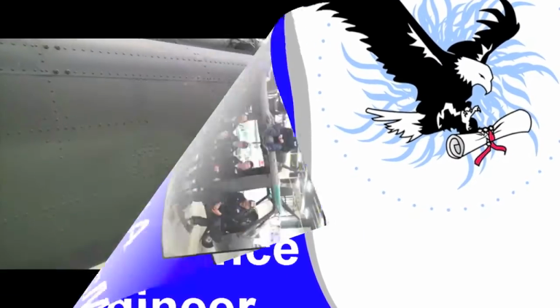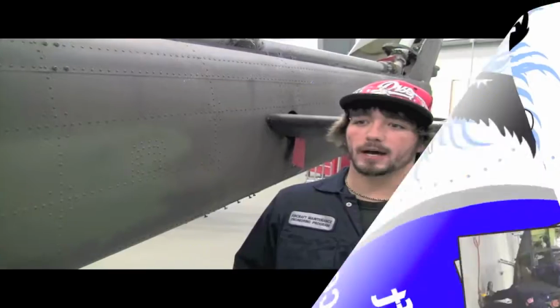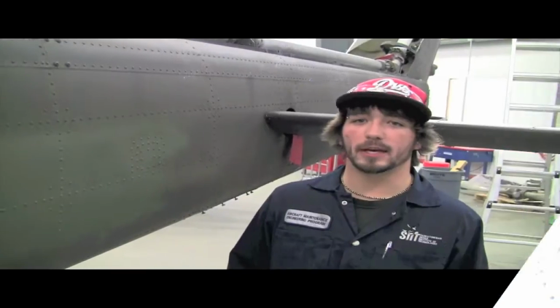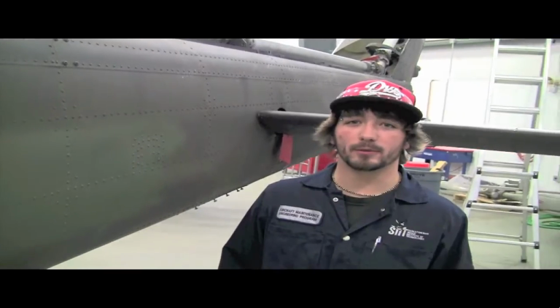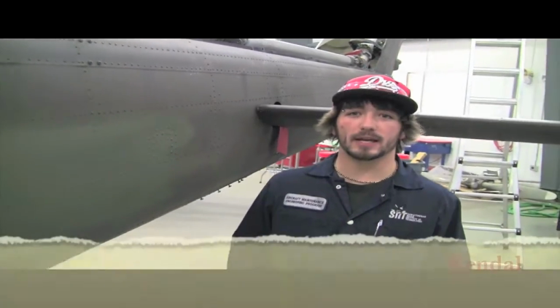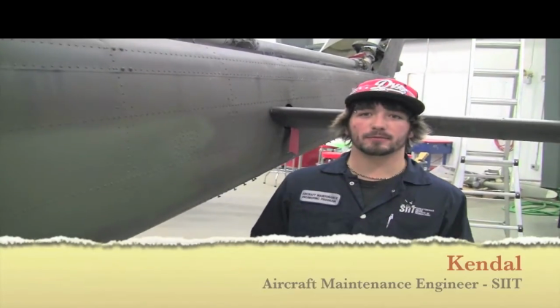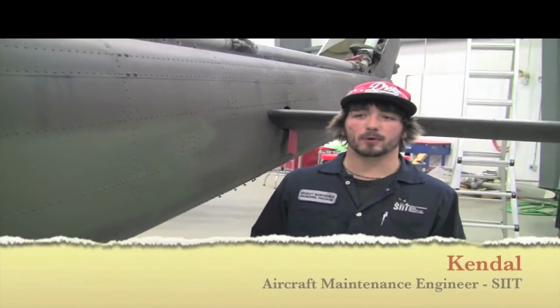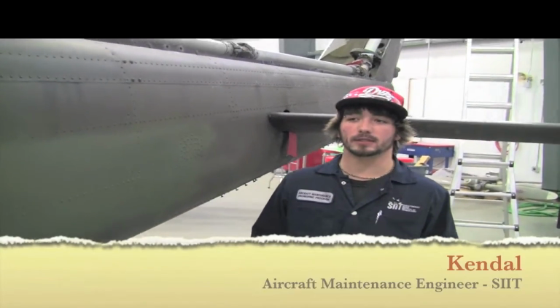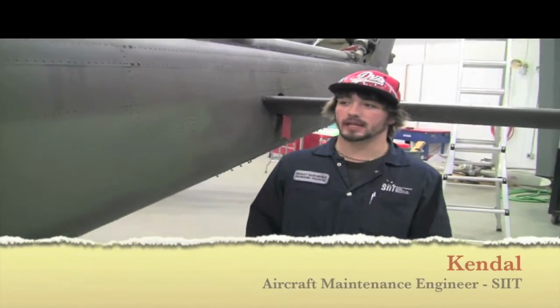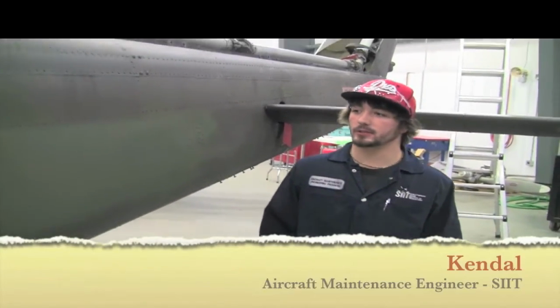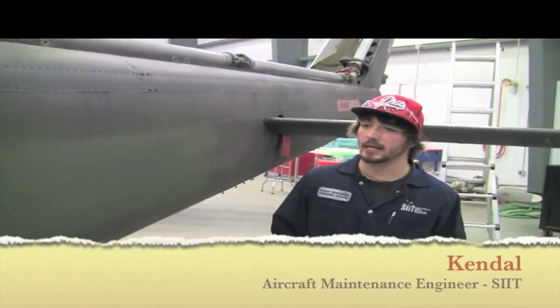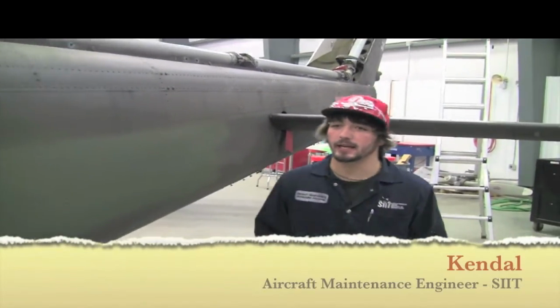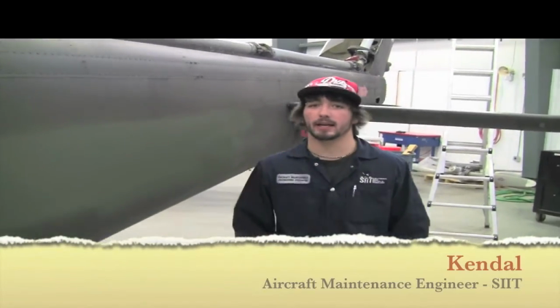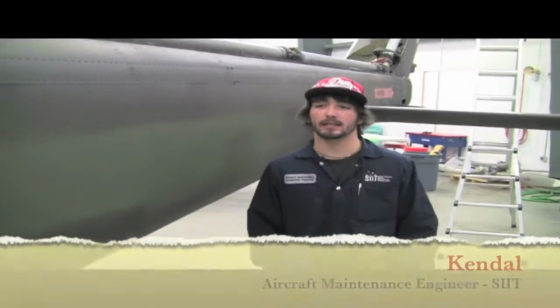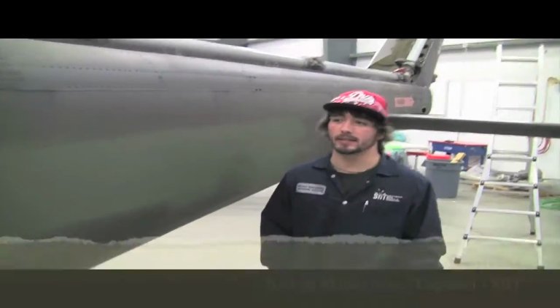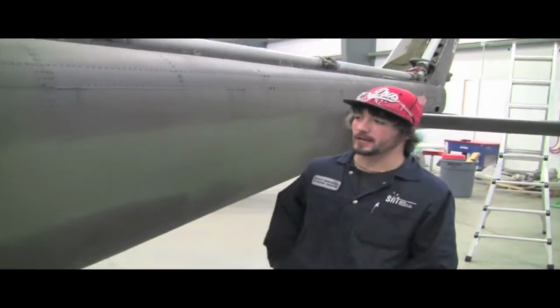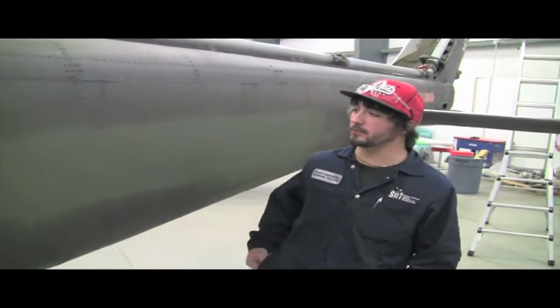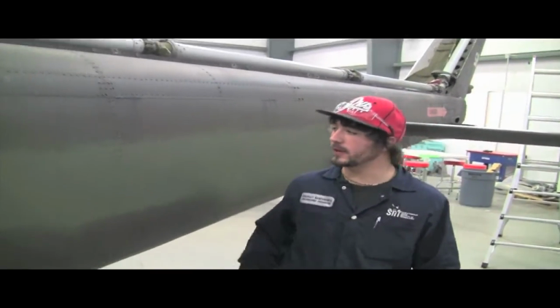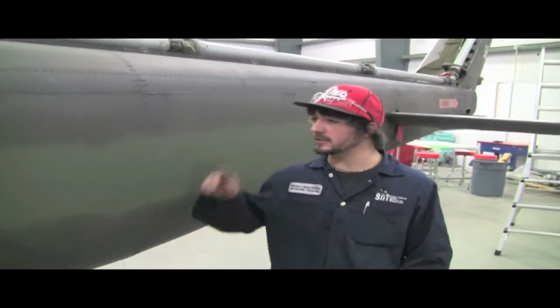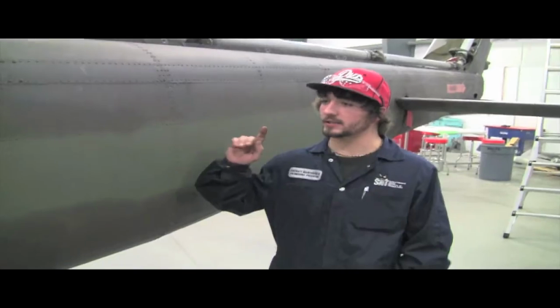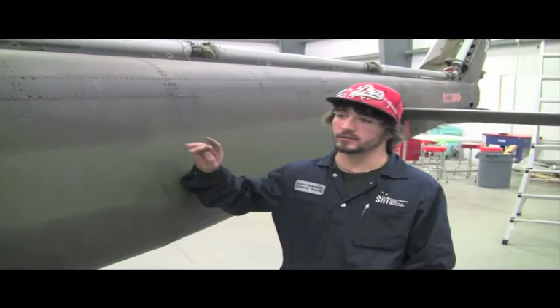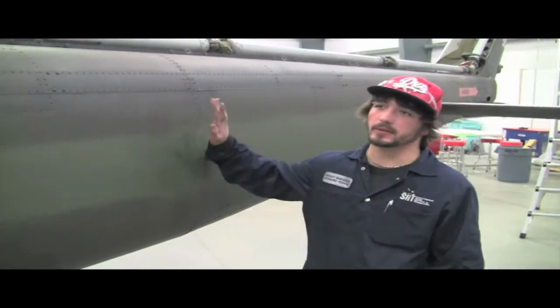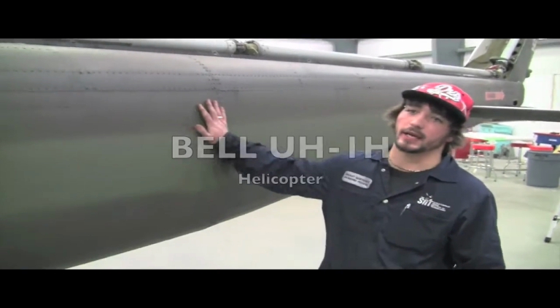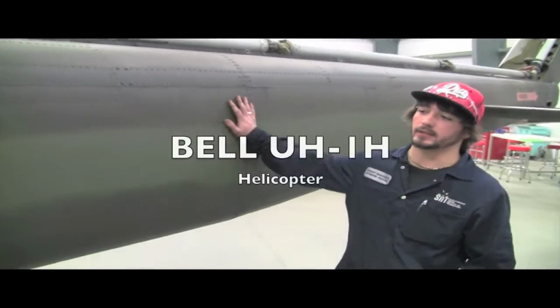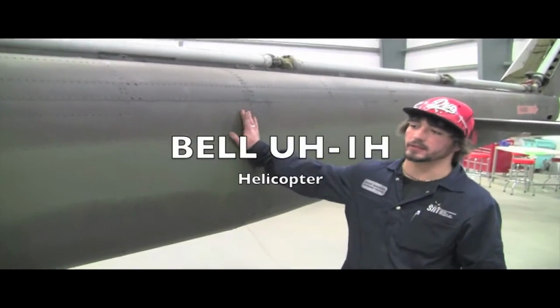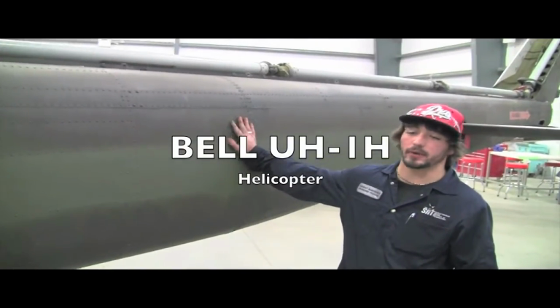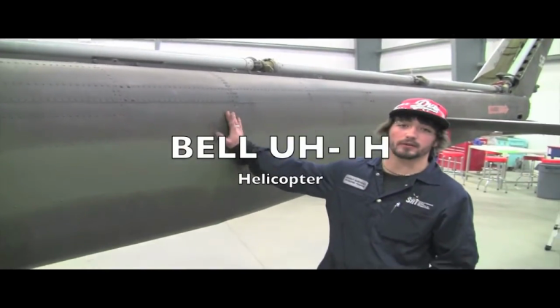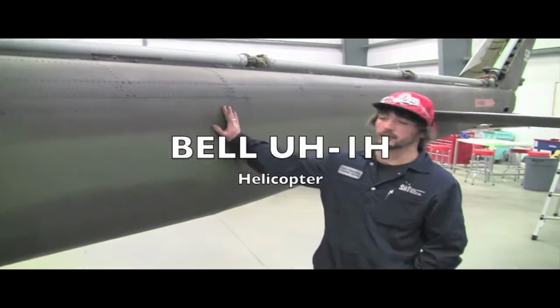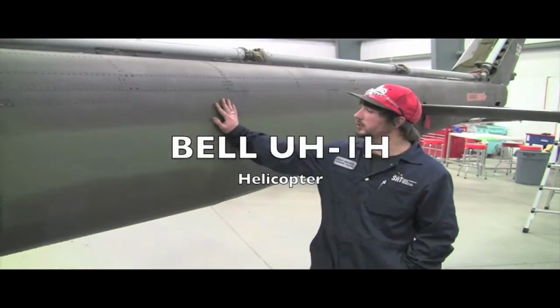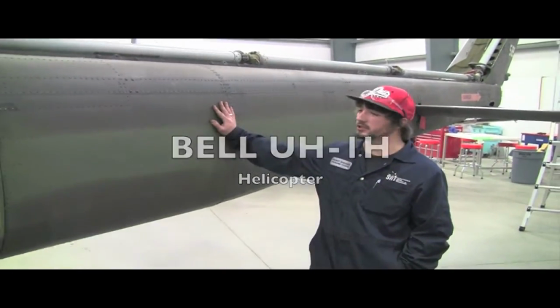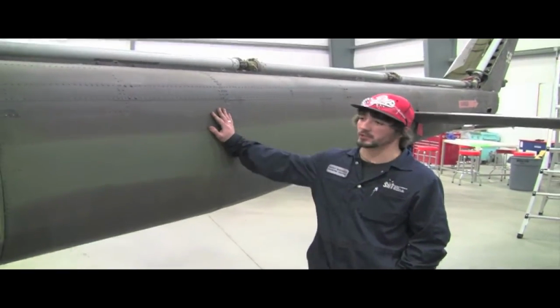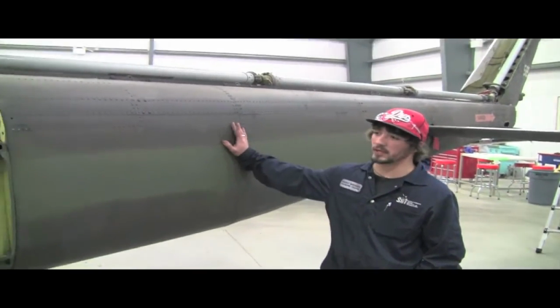I'm Kendall Butan and I'm from Walker, Saskatchewan. I attend the AME program in Saskatoon and this is our Bell UH-1H.